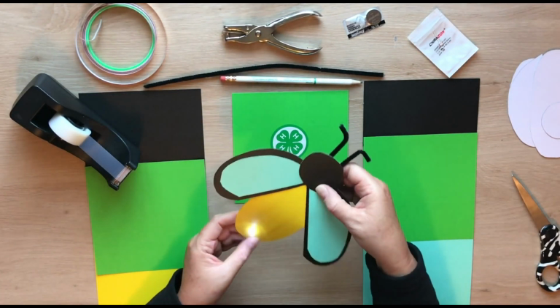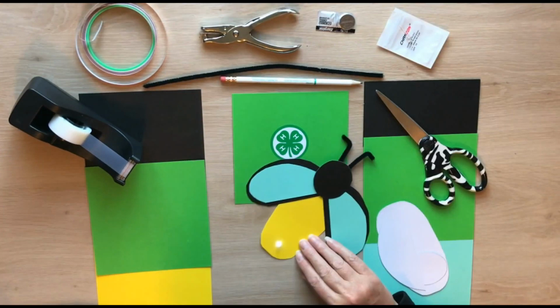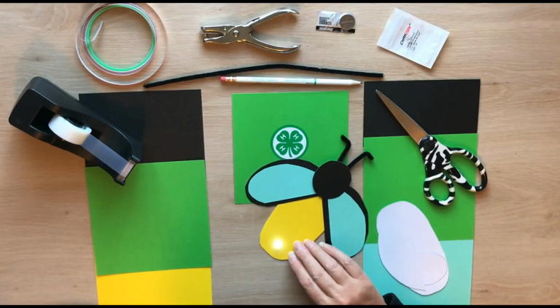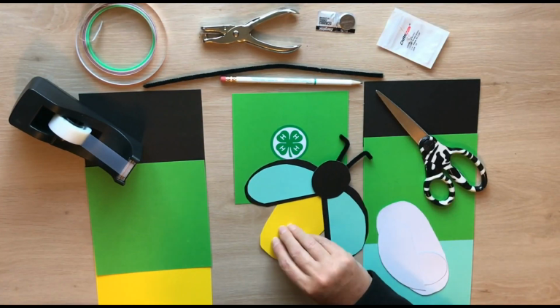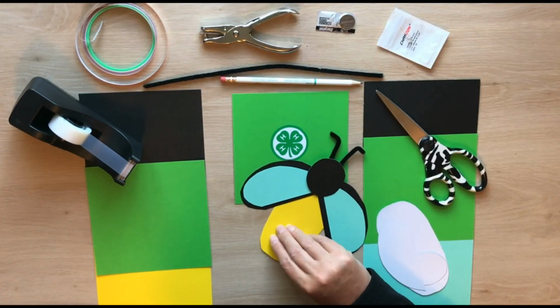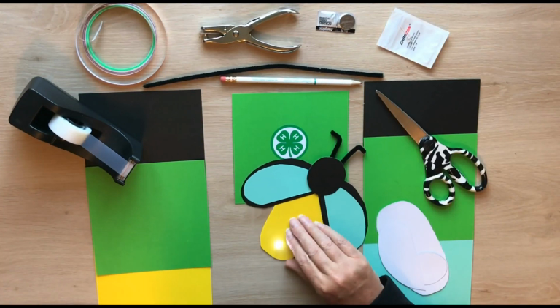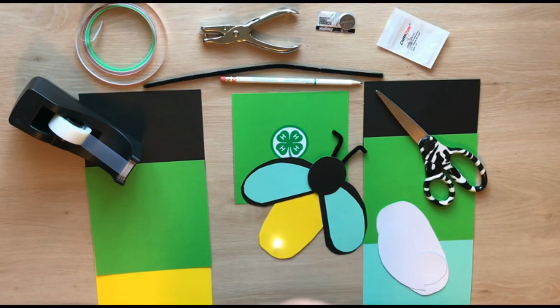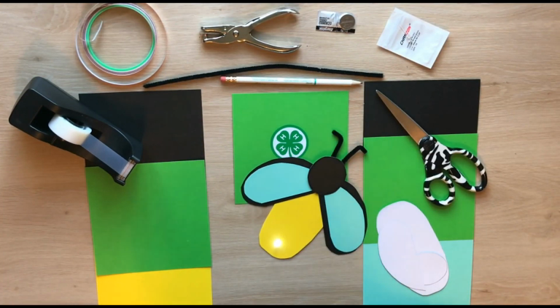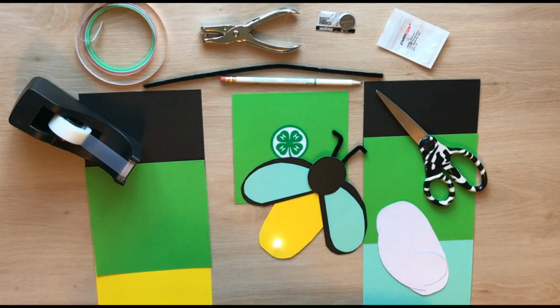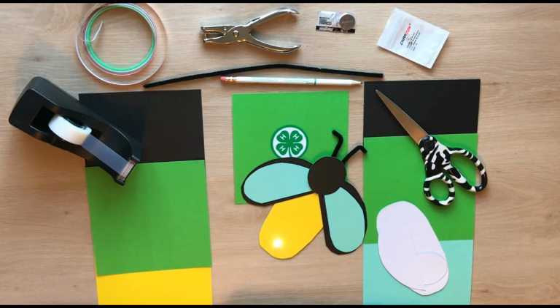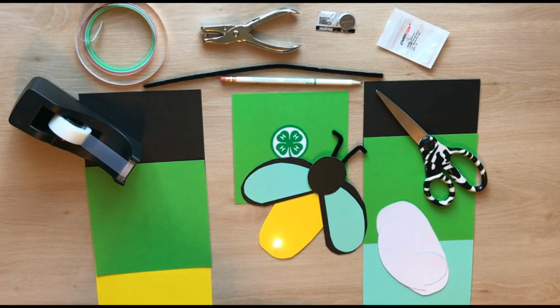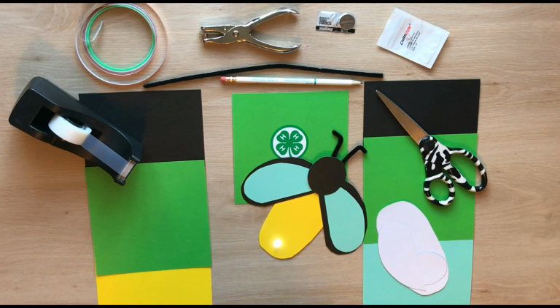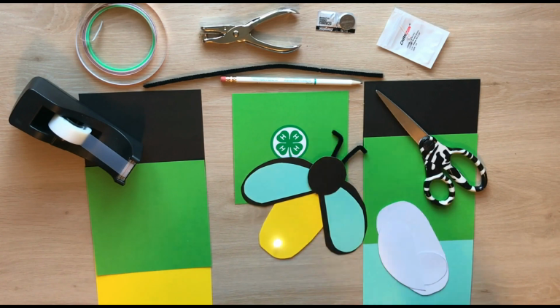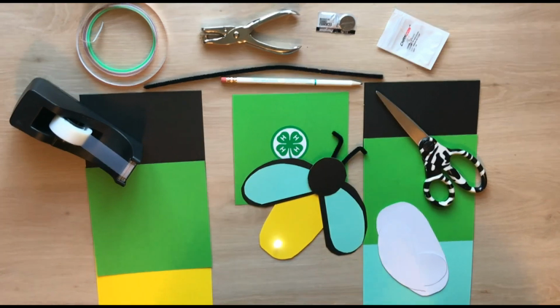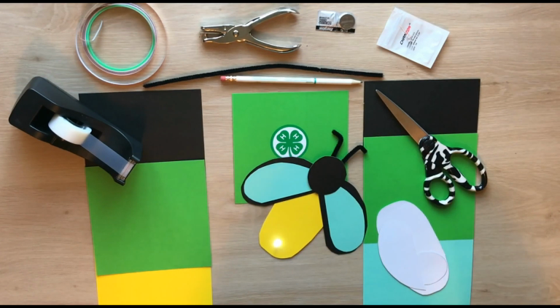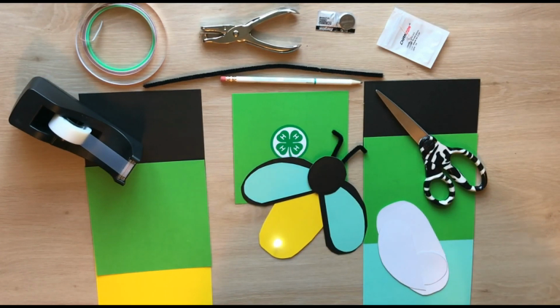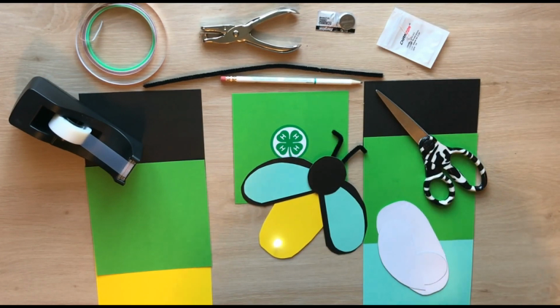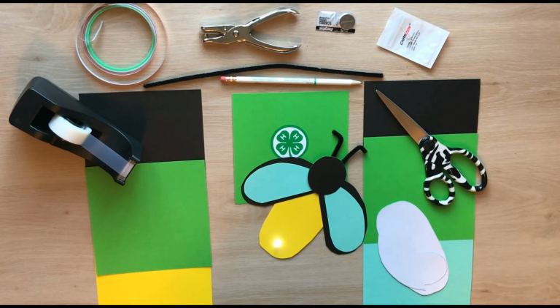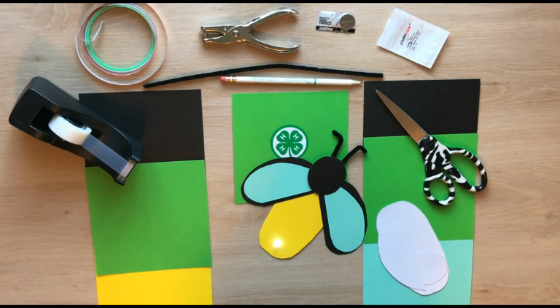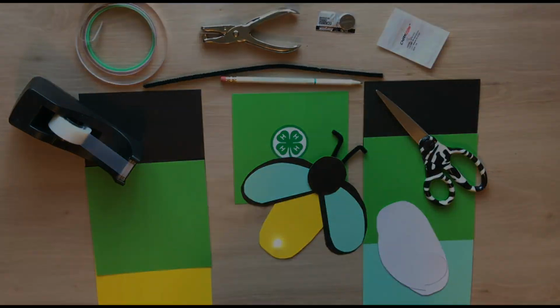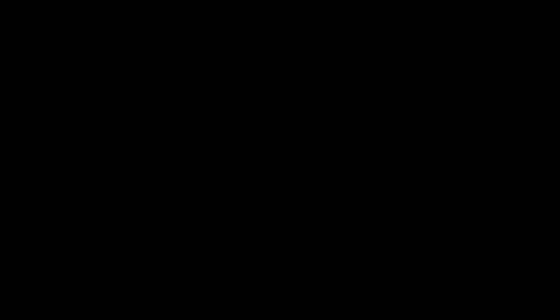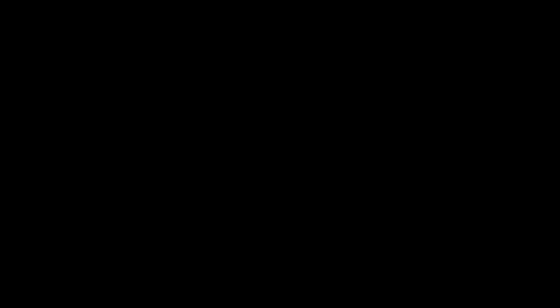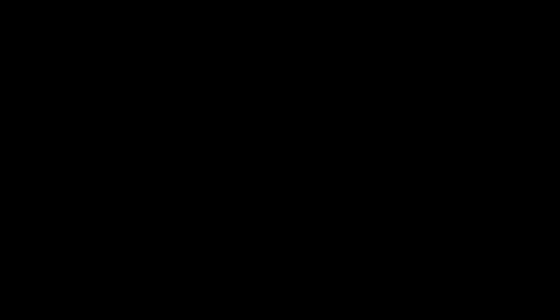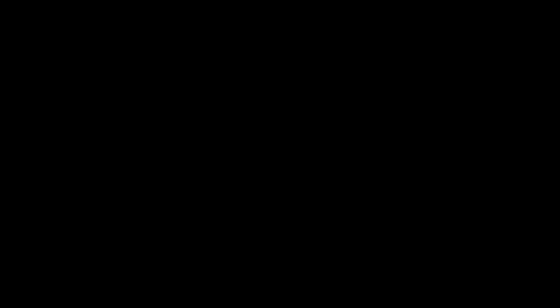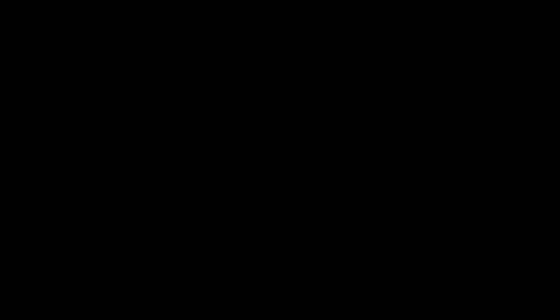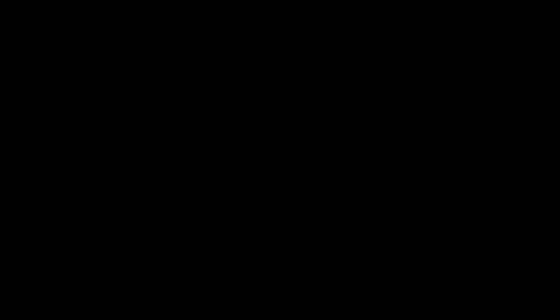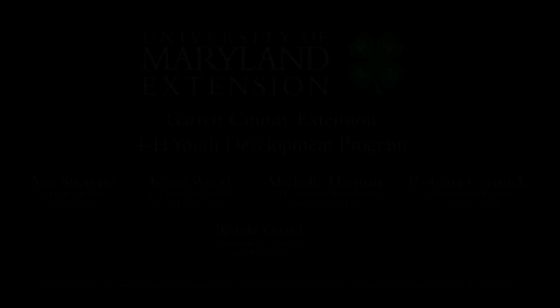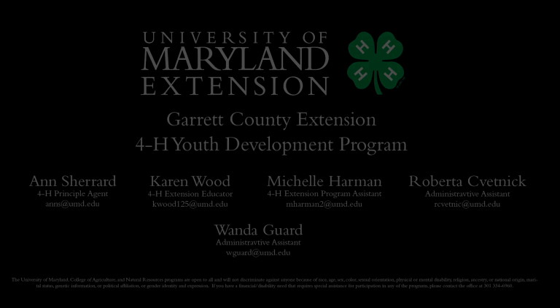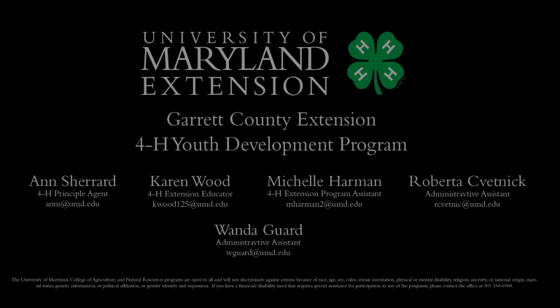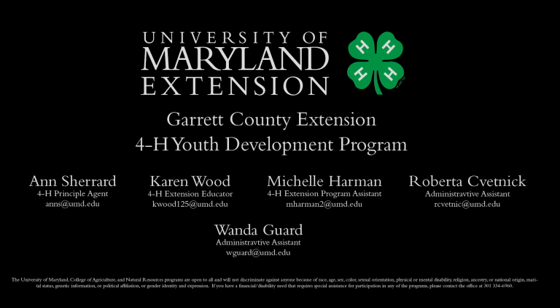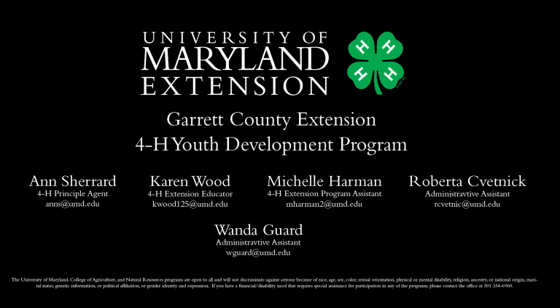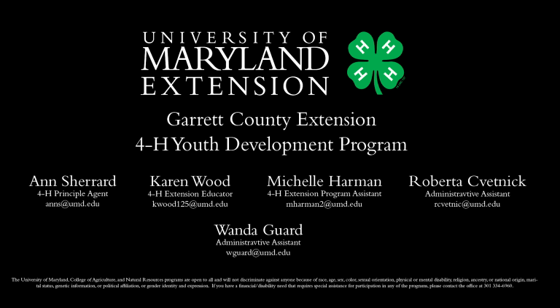And there you have it — a paper circuit lightning bug. Have fun! To be continued…